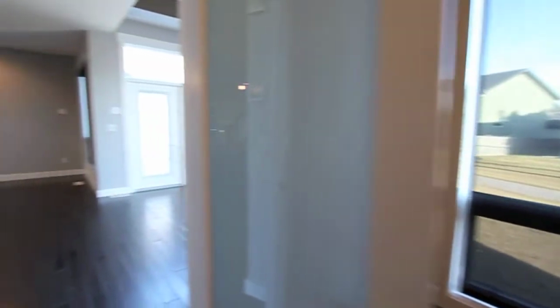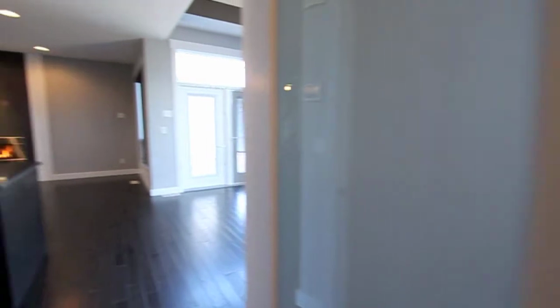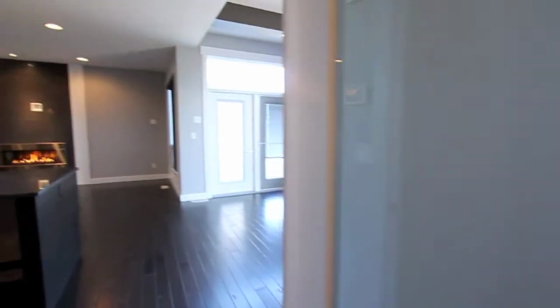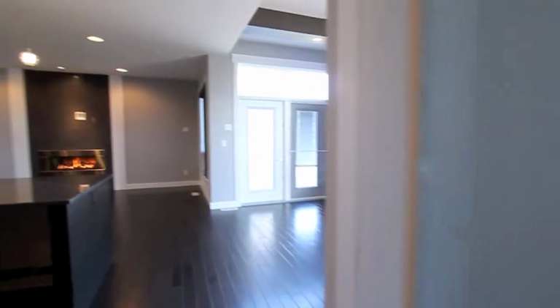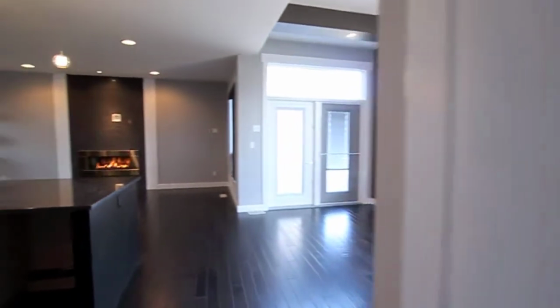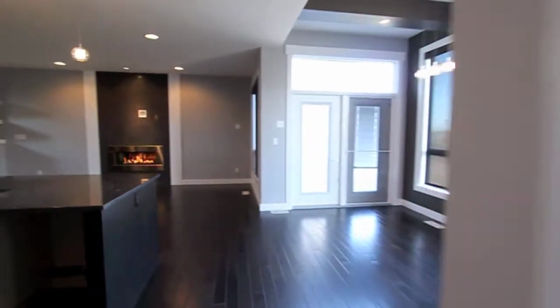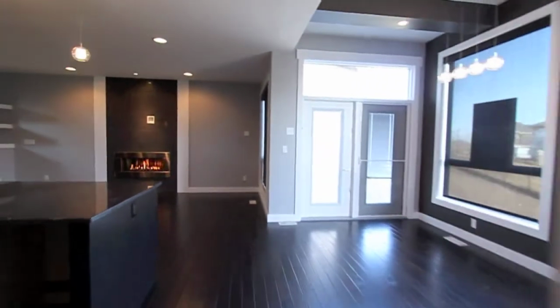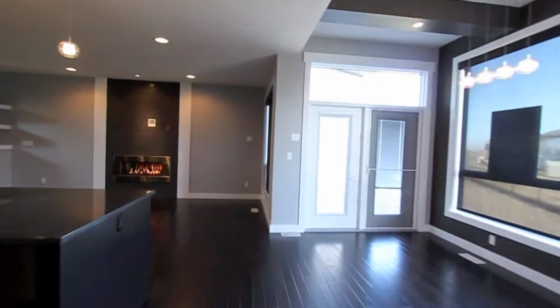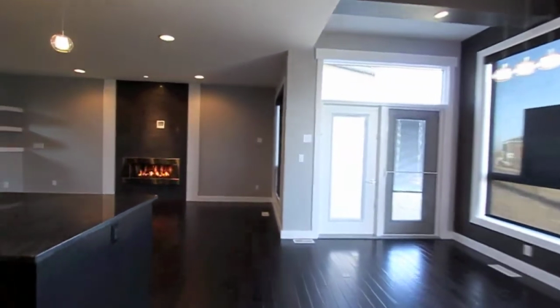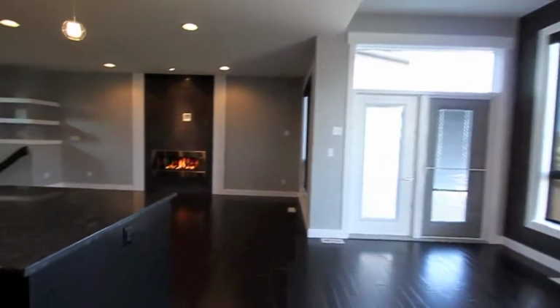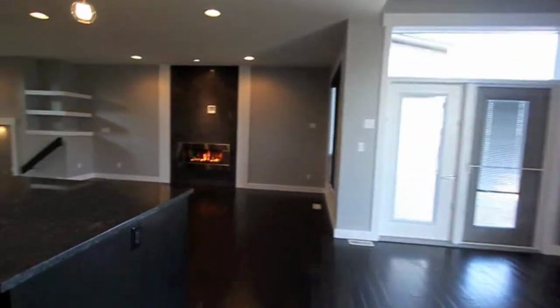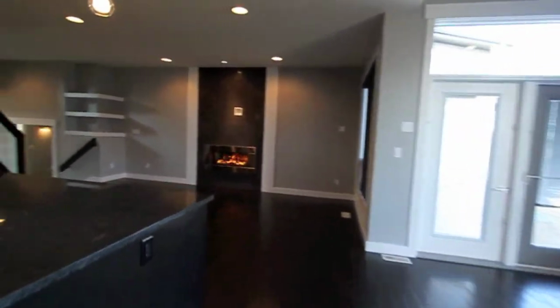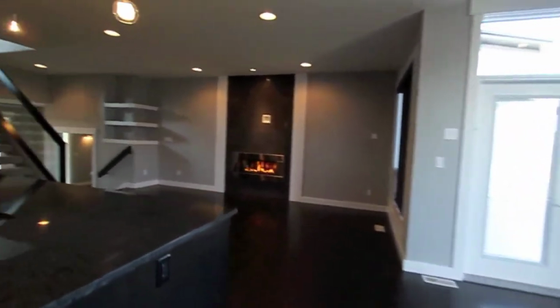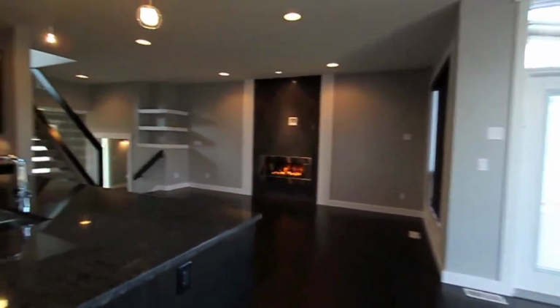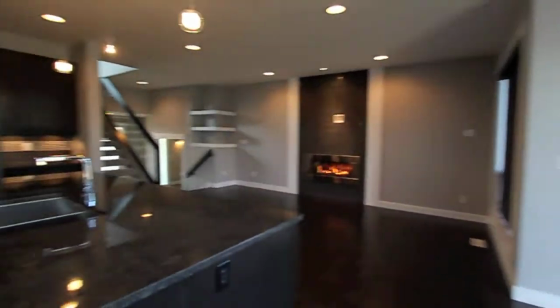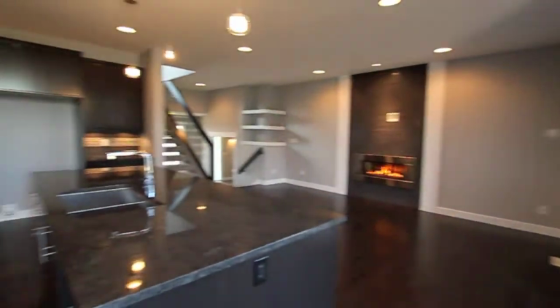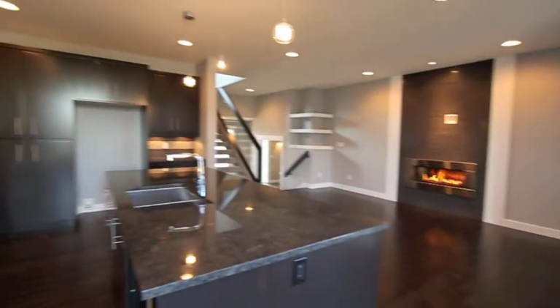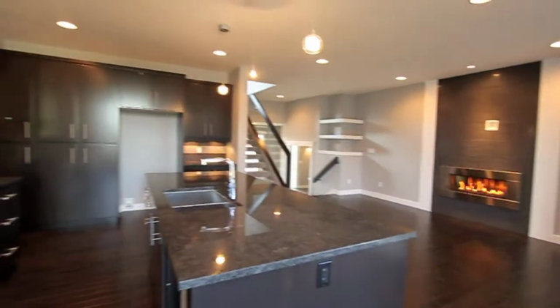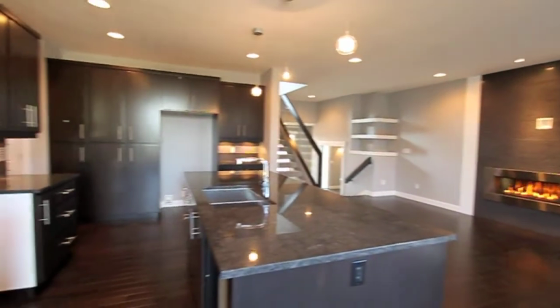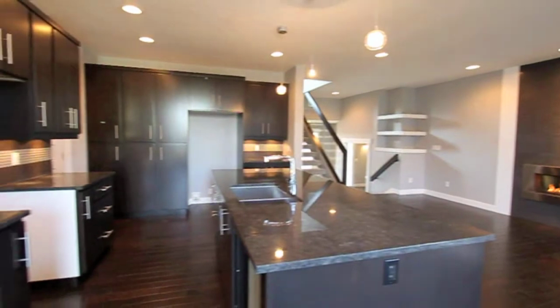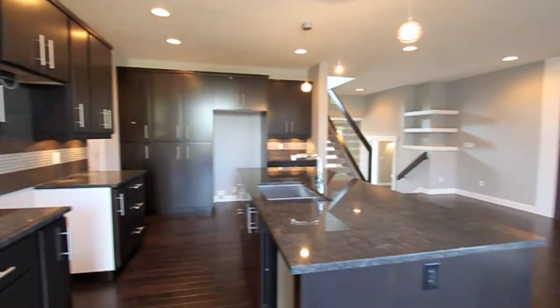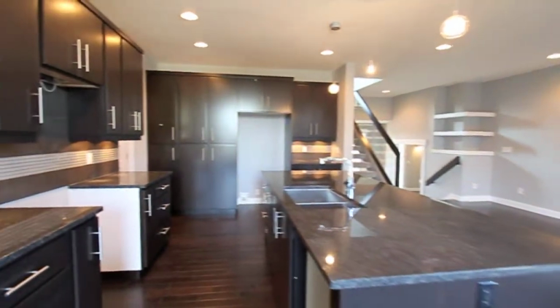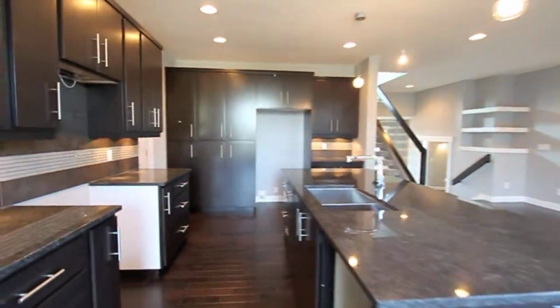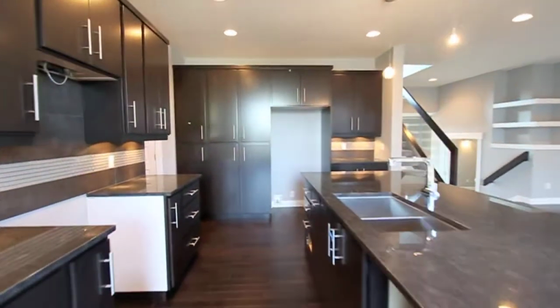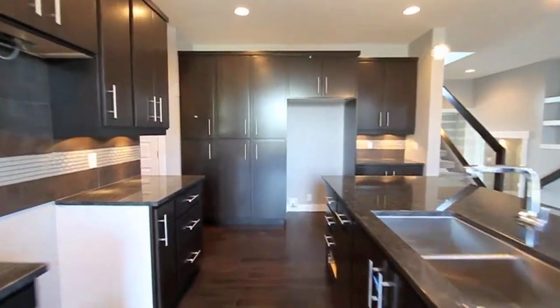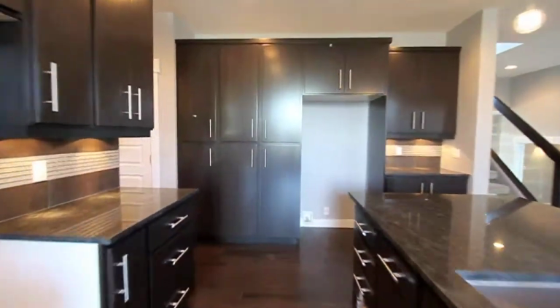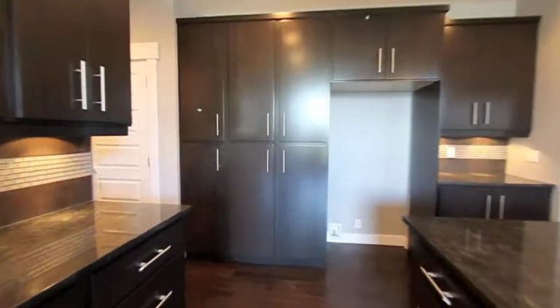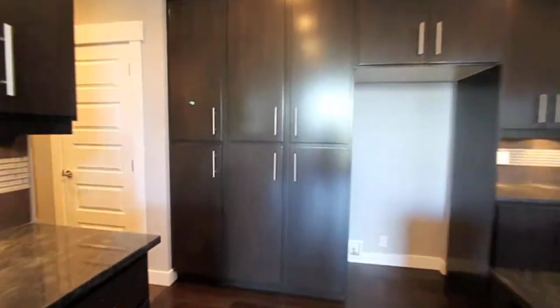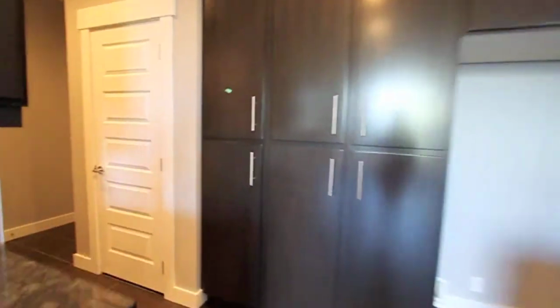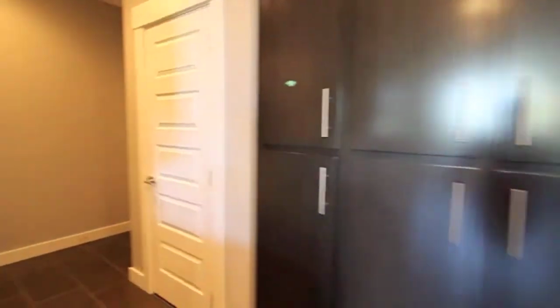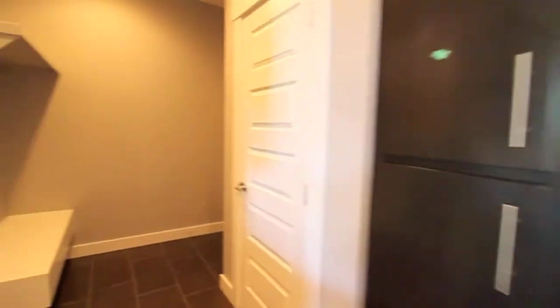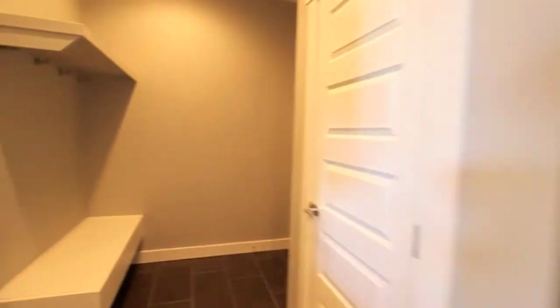The kitchen features stained solid maple cabinets, a huge island, granite countertops, and tons of pots and pan drawers and more.